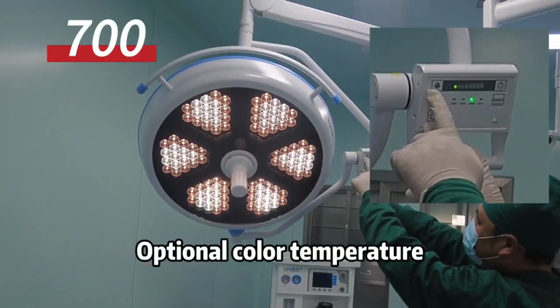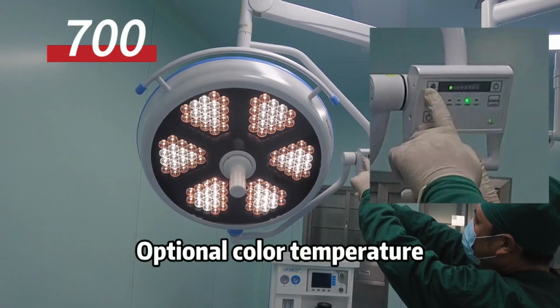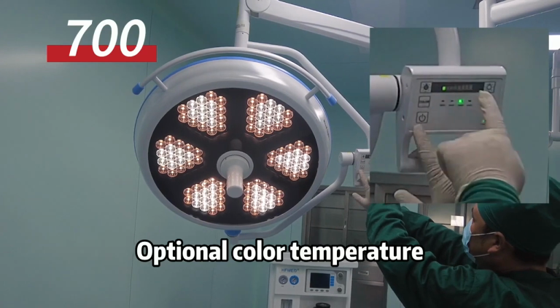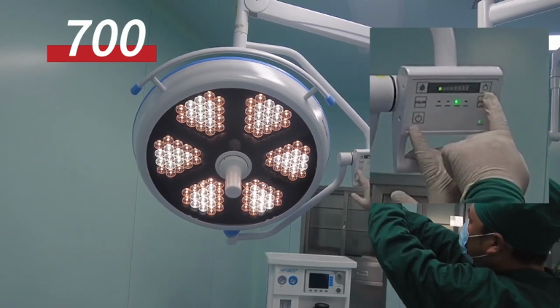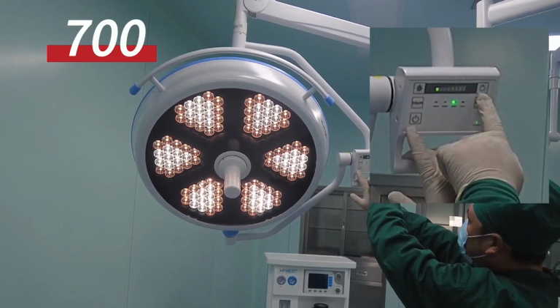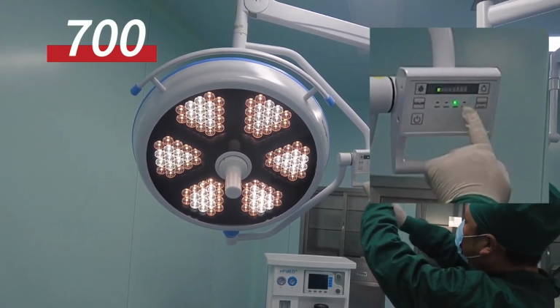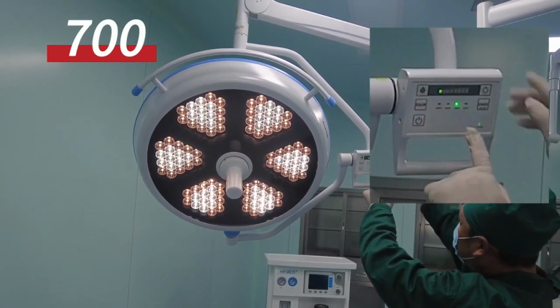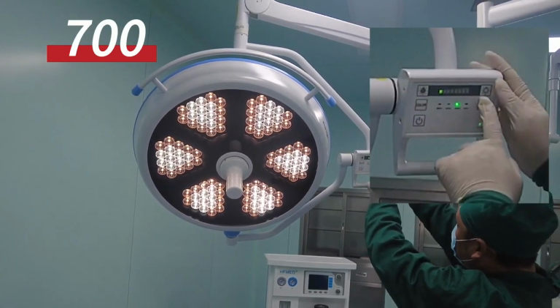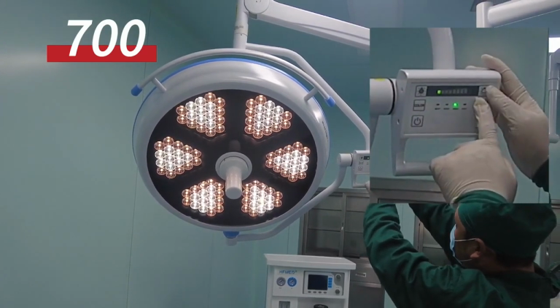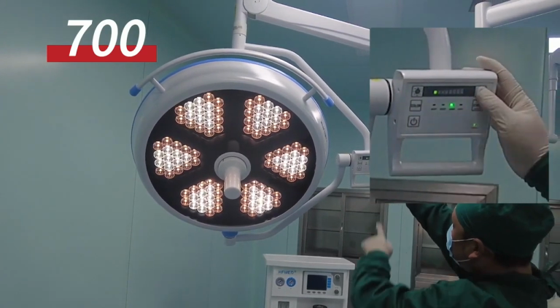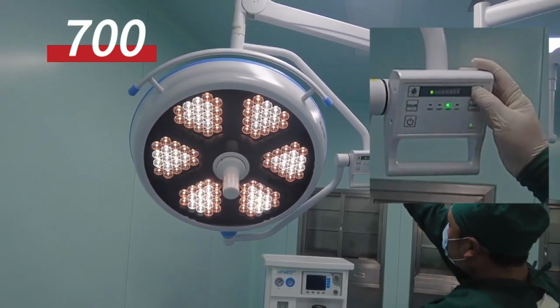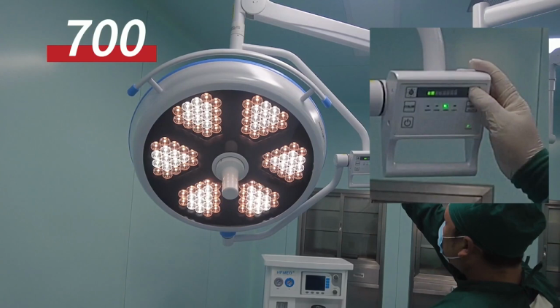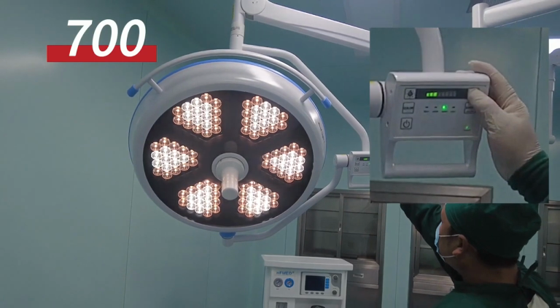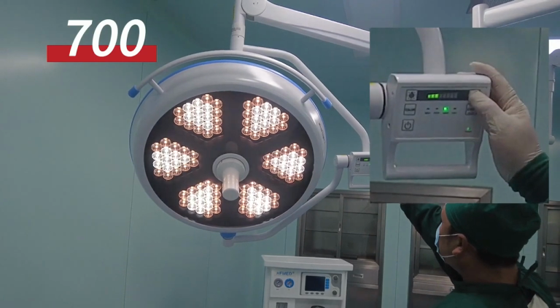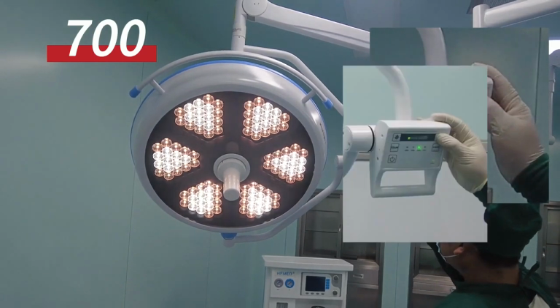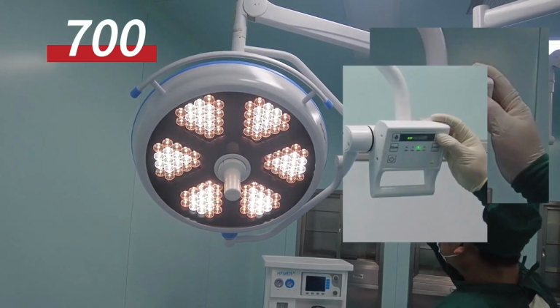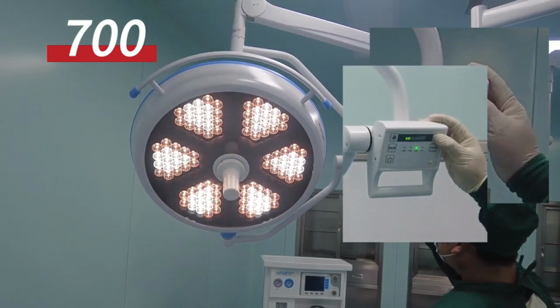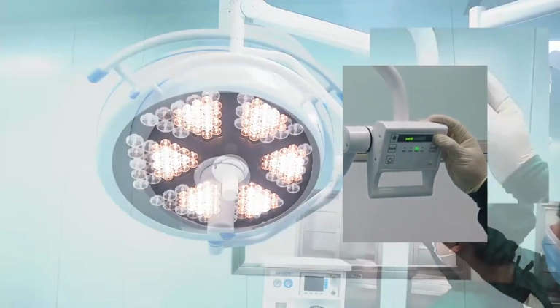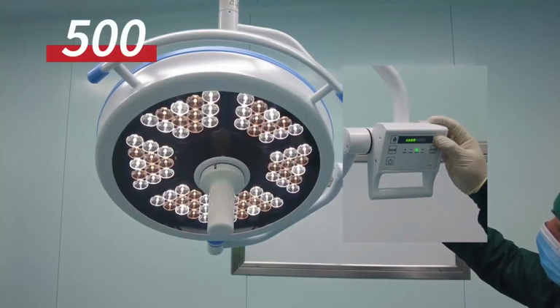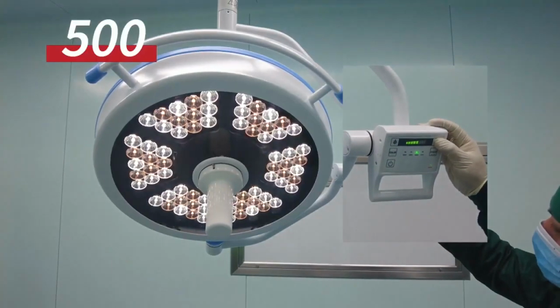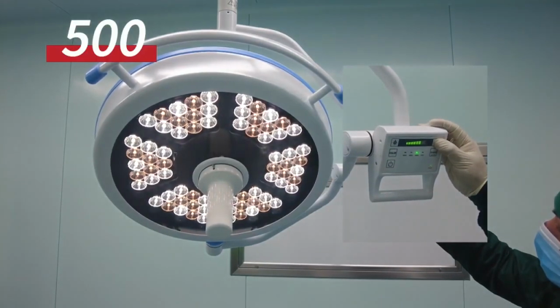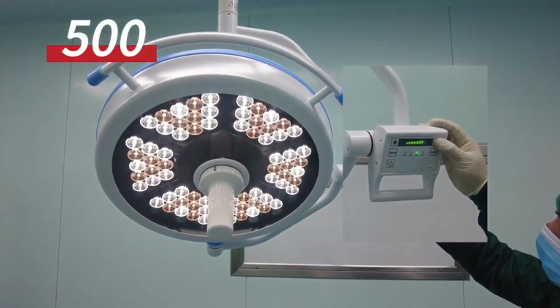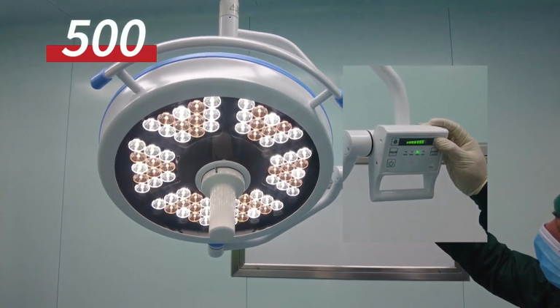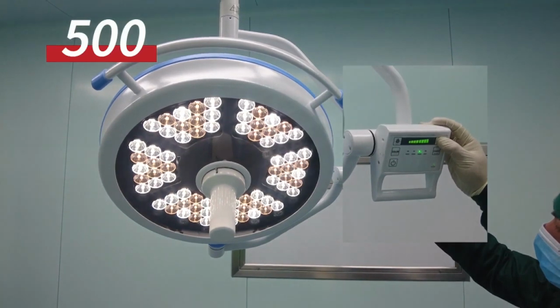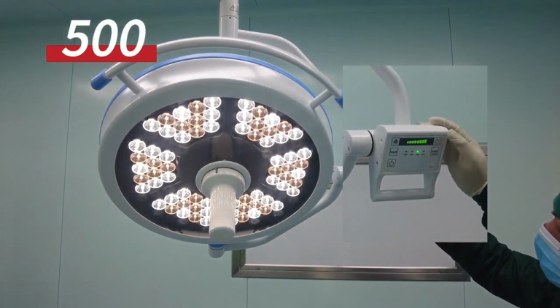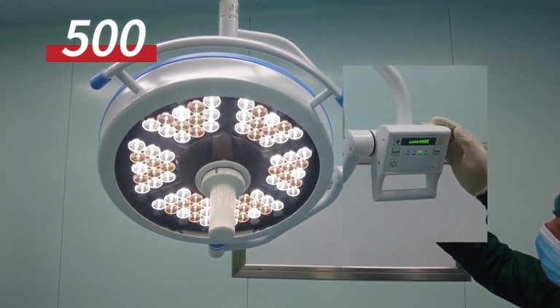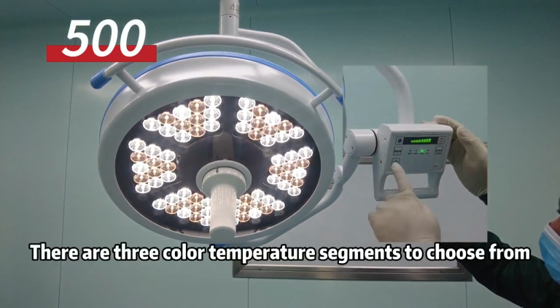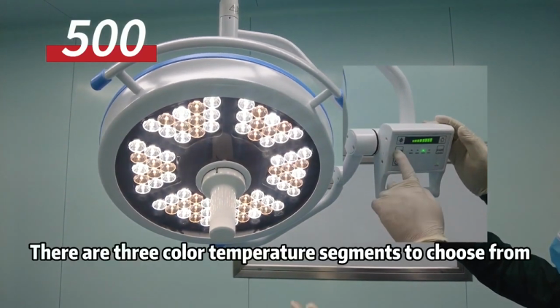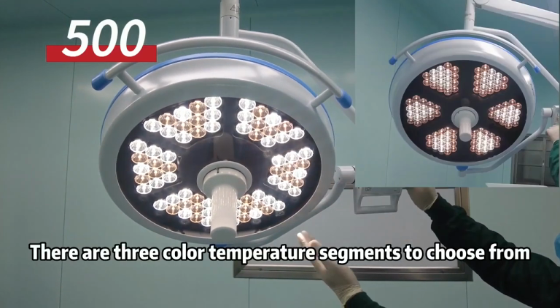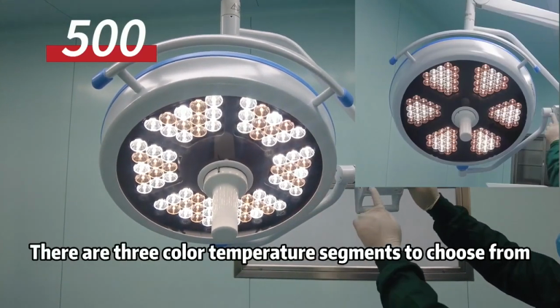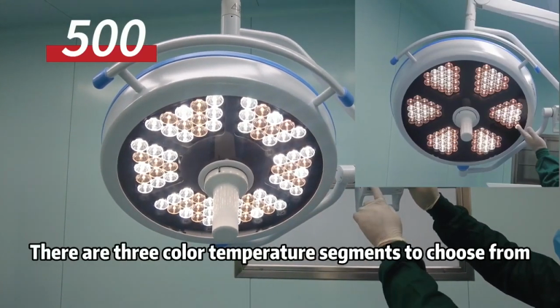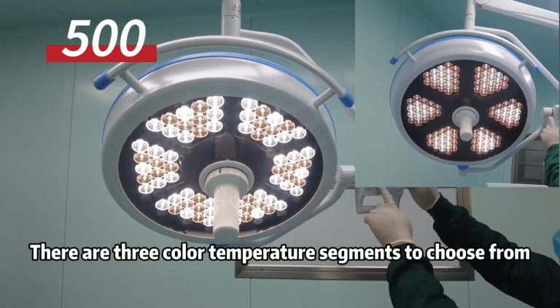Optional color temperature — there are three color temperature segments to choose from.